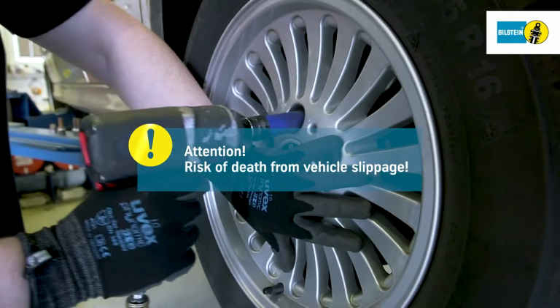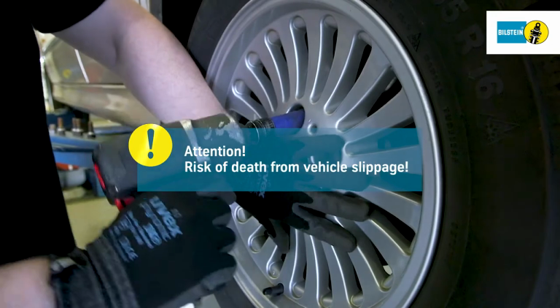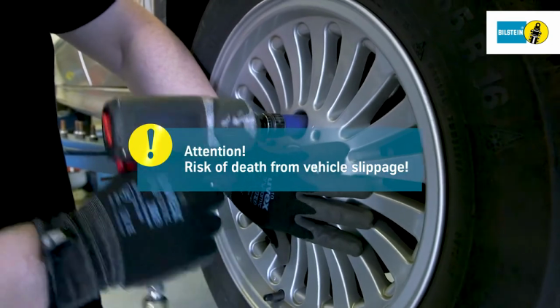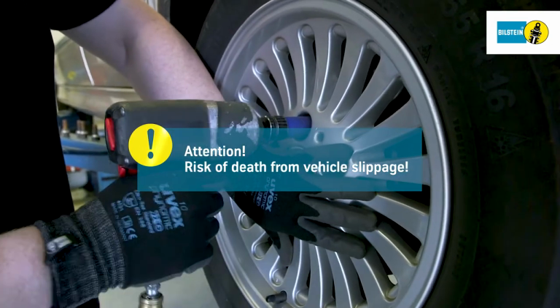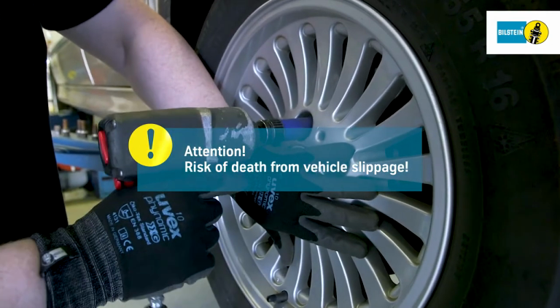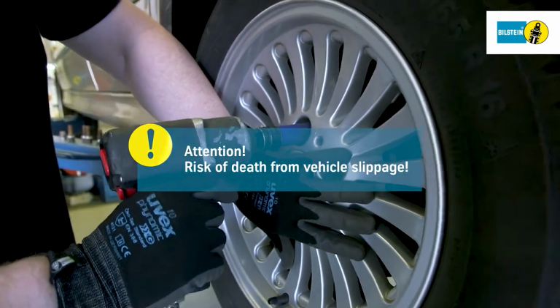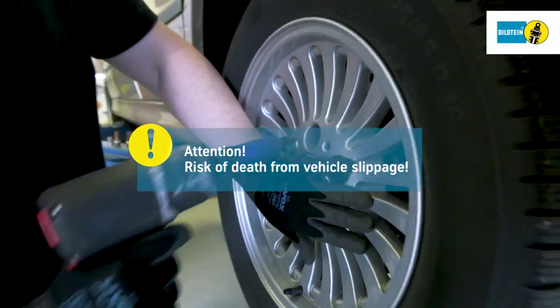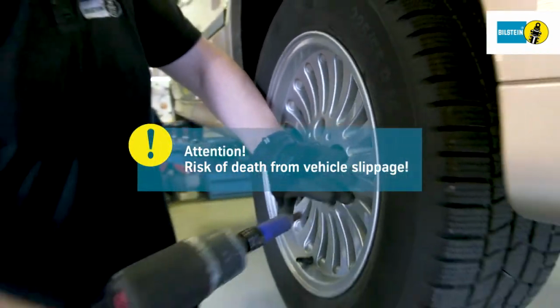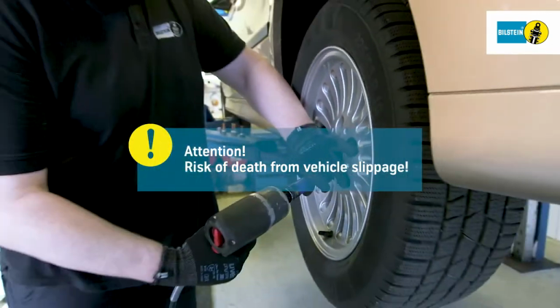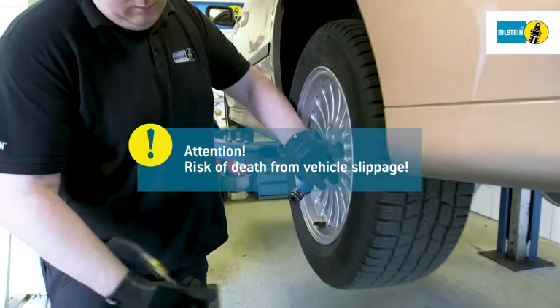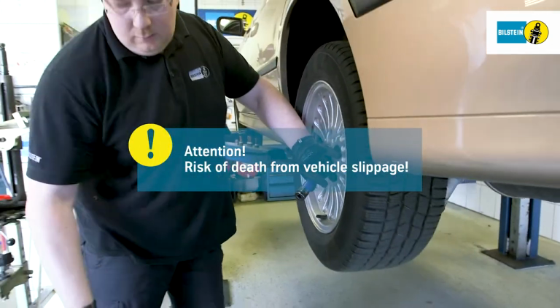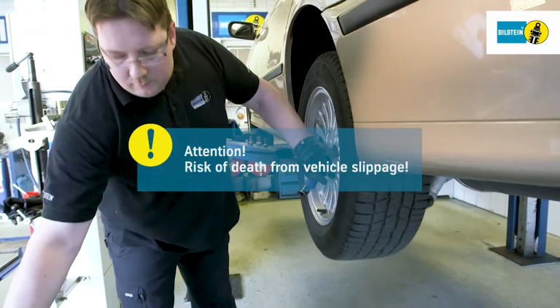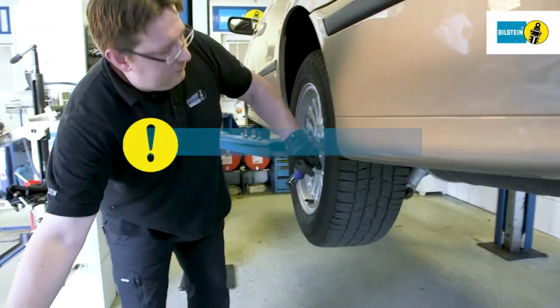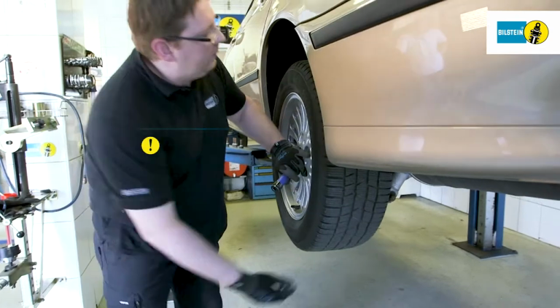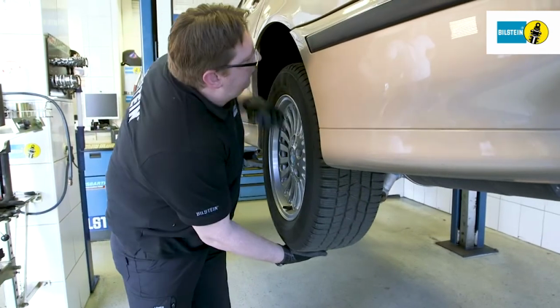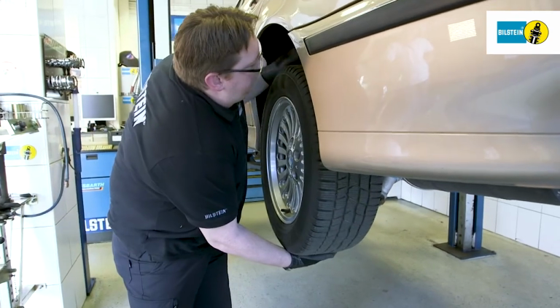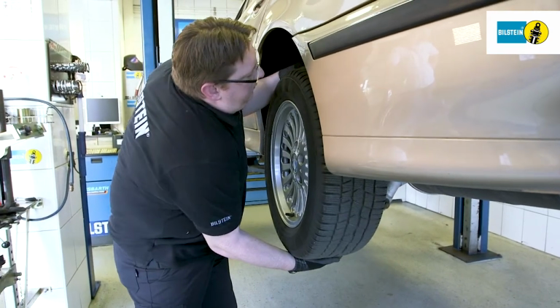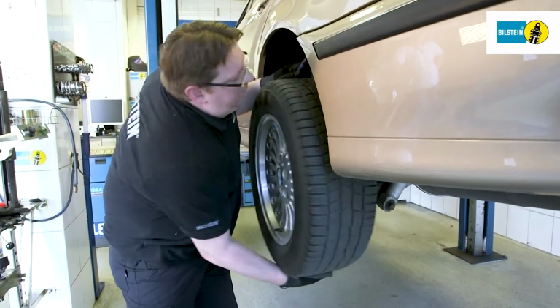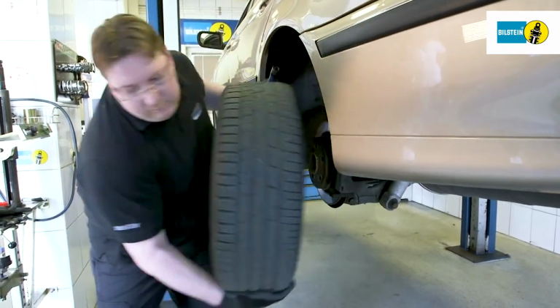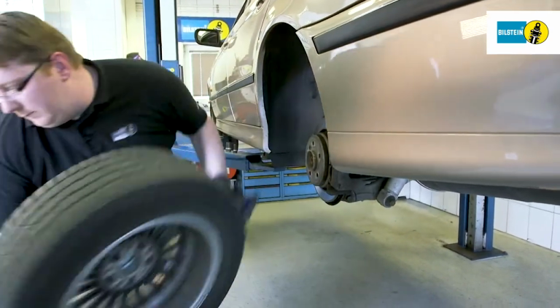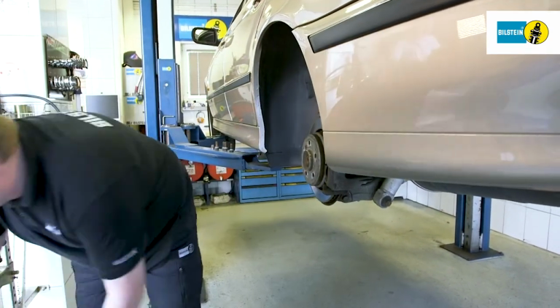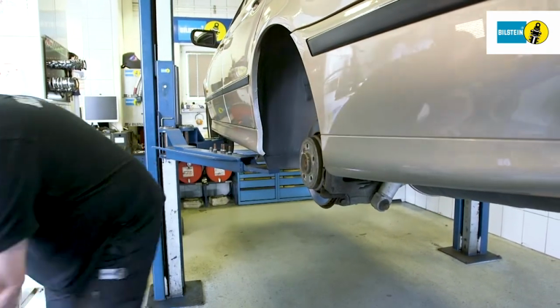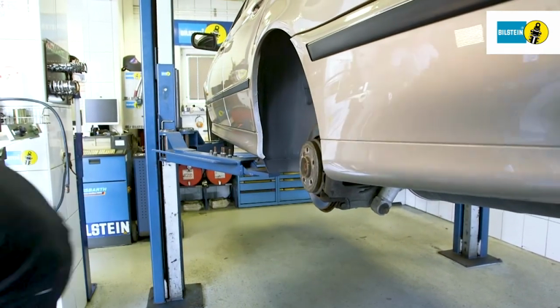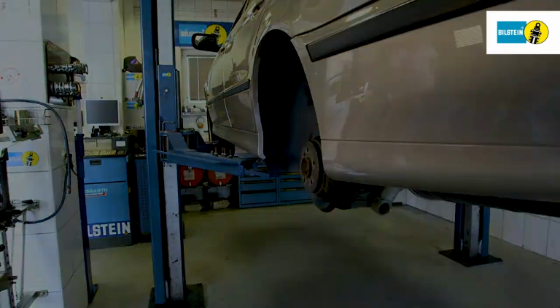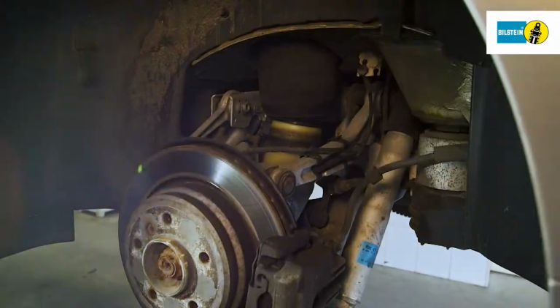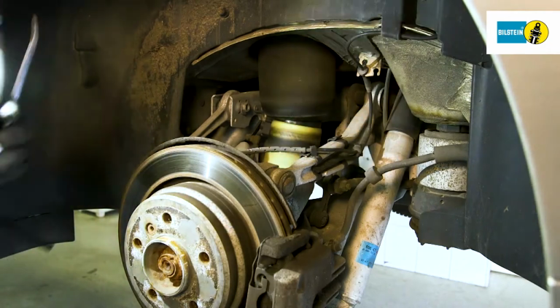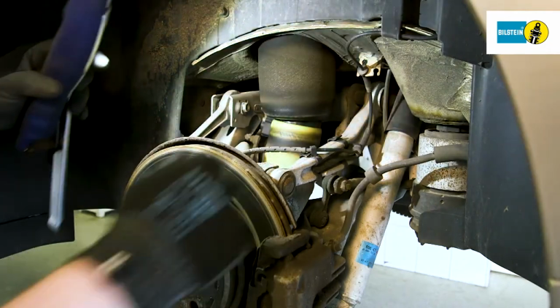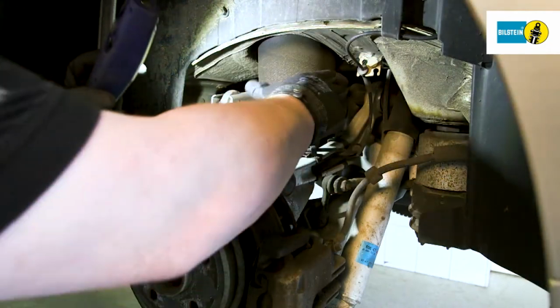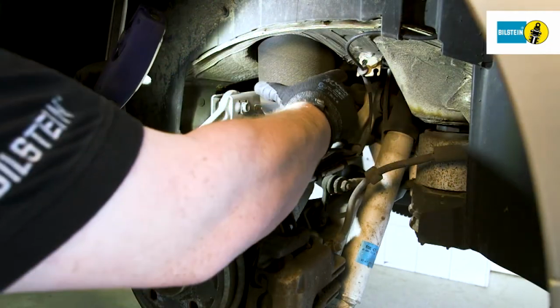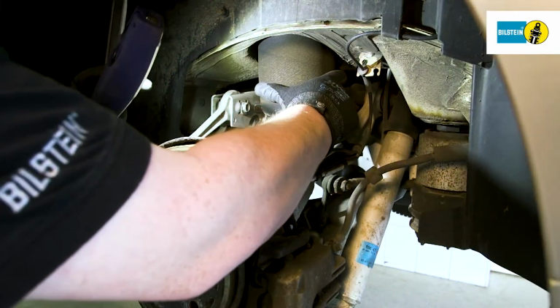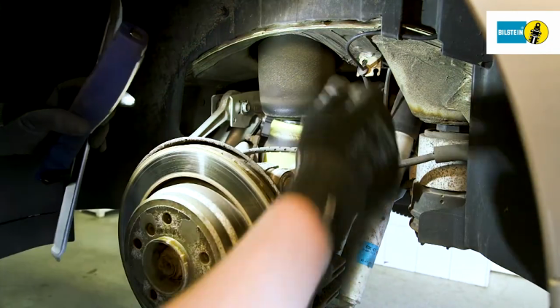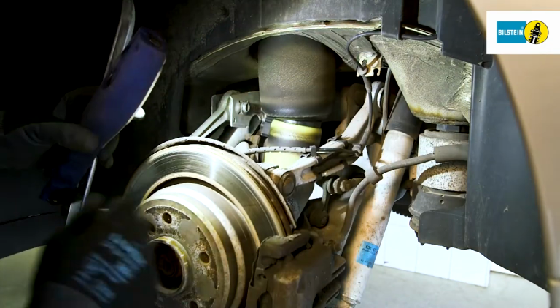Lift the vehicle using the lifting platform support points specified by the manufacturer. Remove the wheels. Thoroughly check all suspension components for damage.